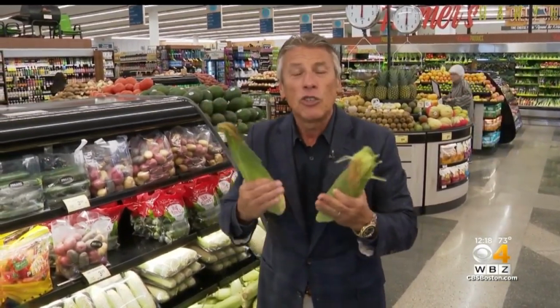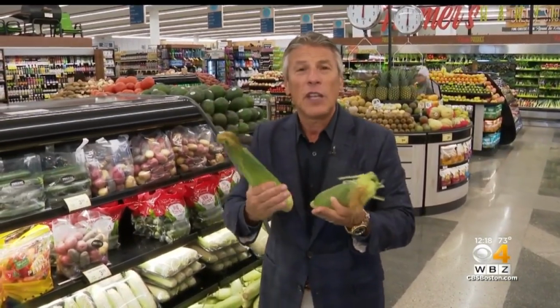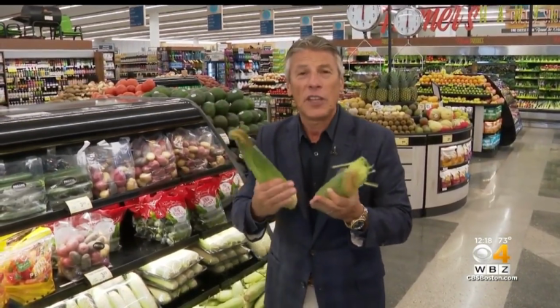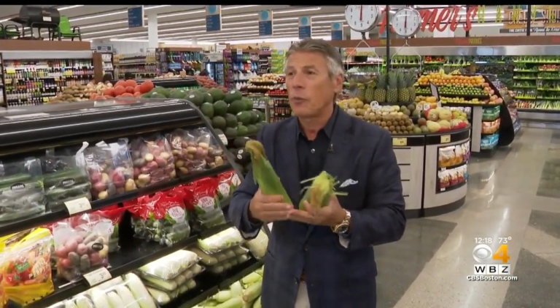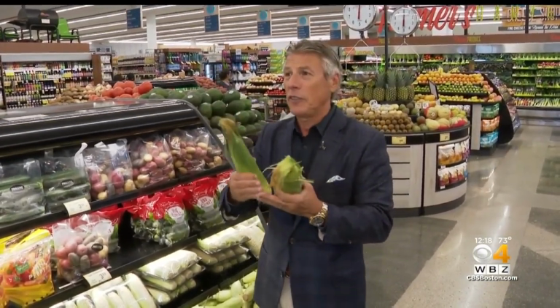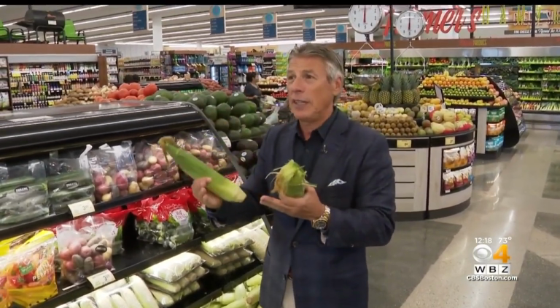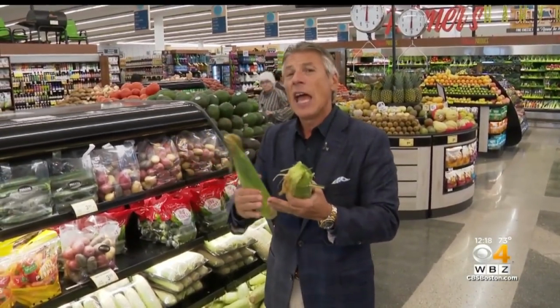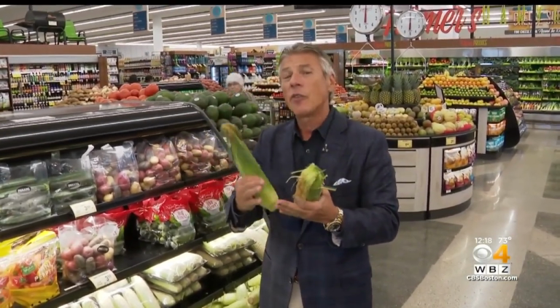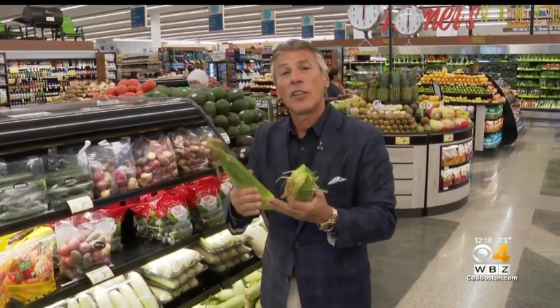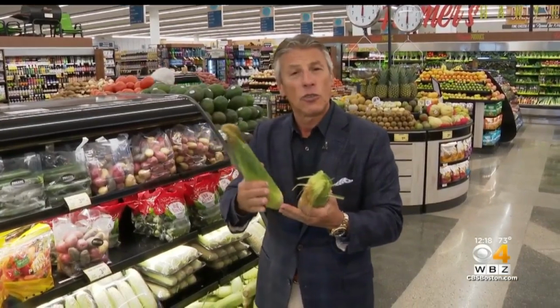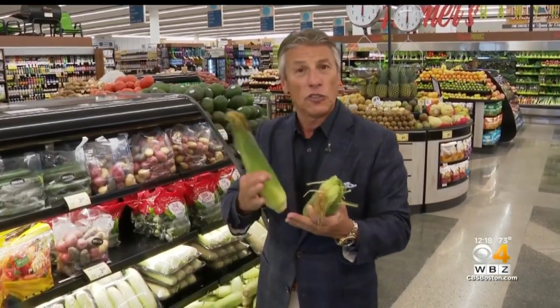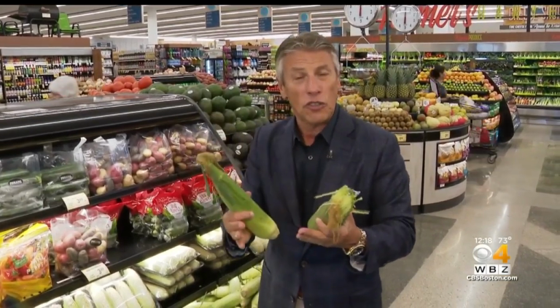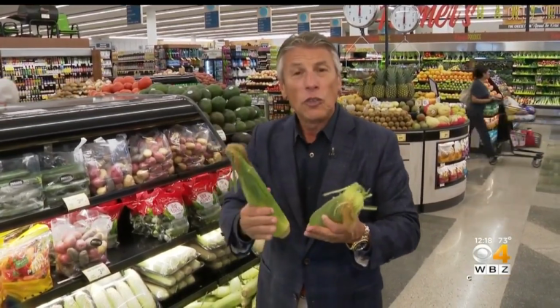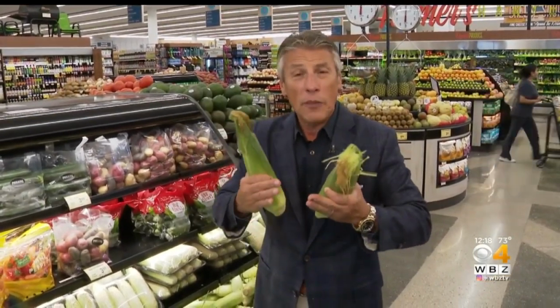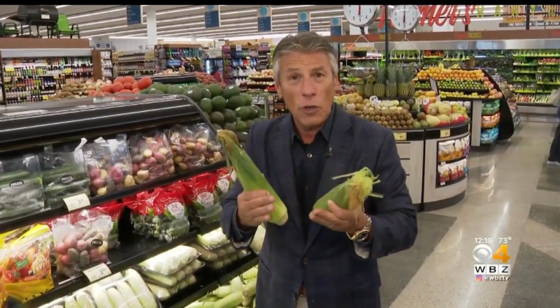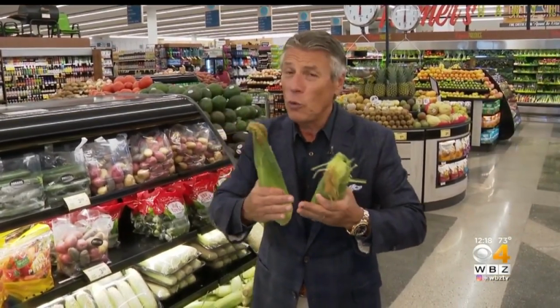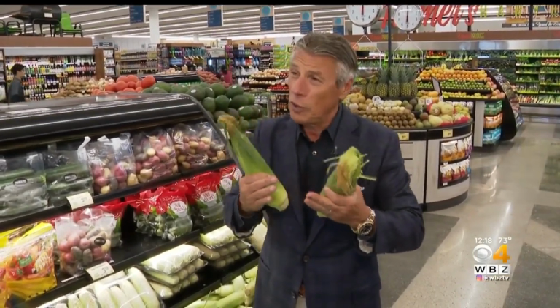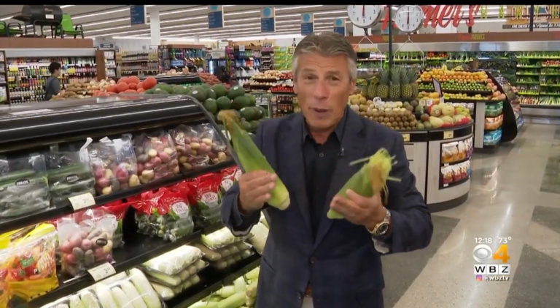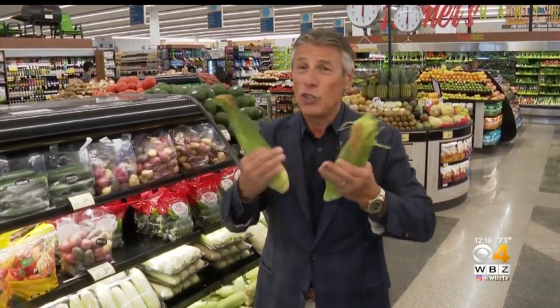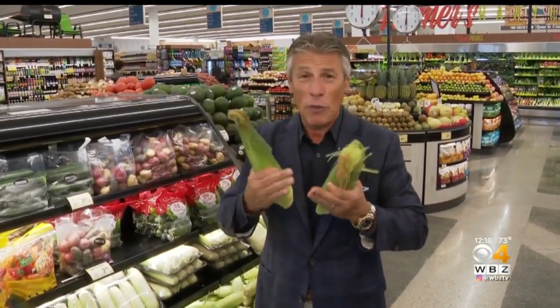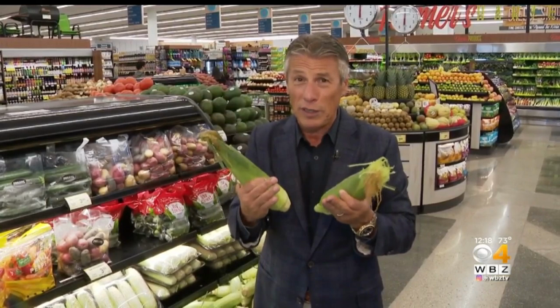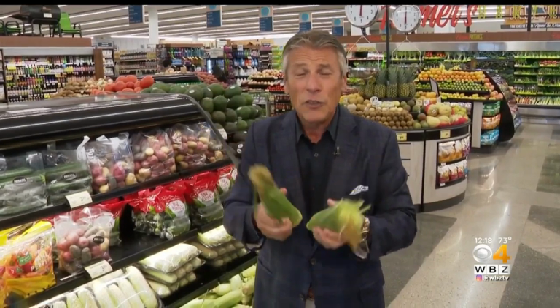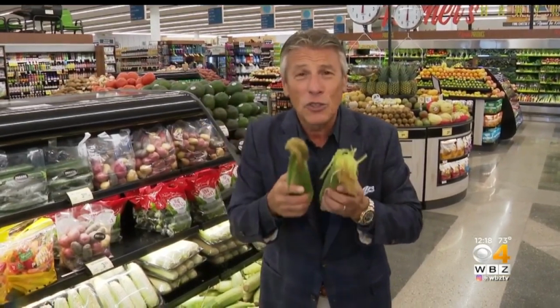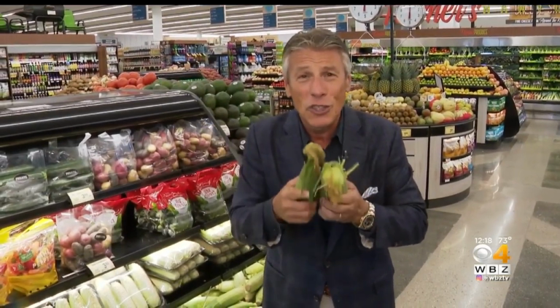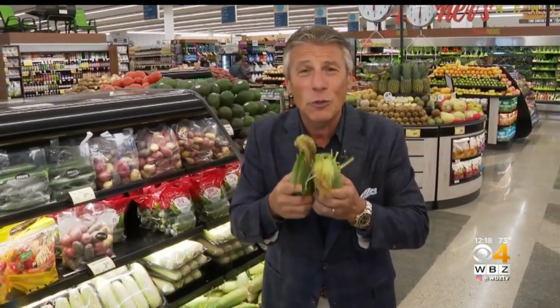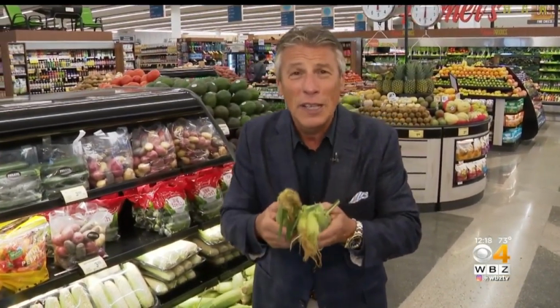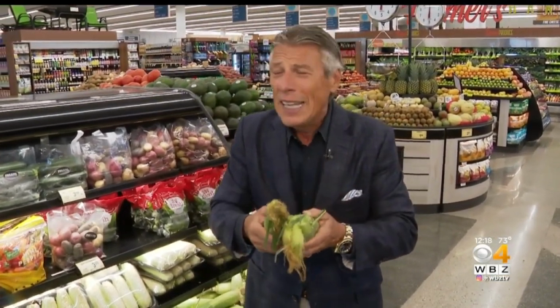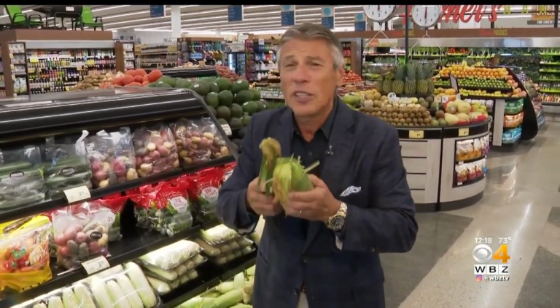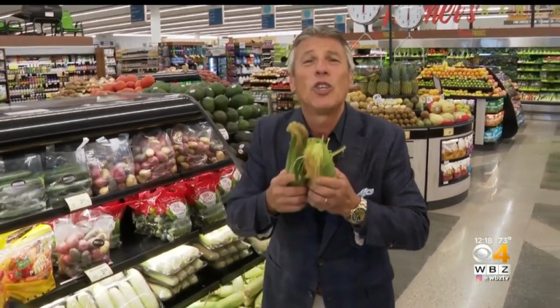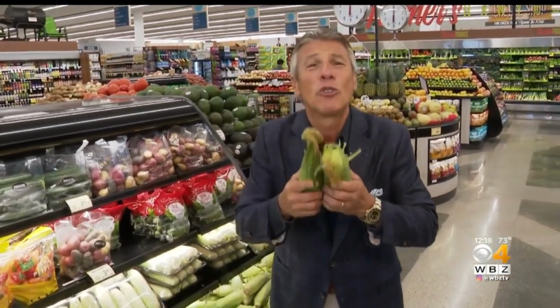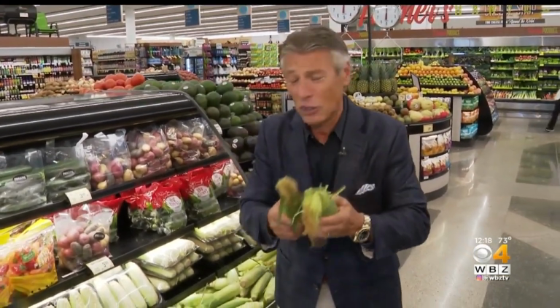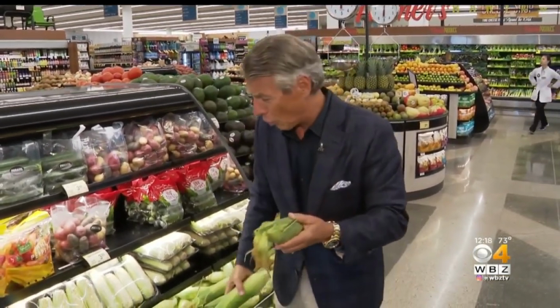The sugar stays intact for up to 7 to 10 days. After that, the sugar turns into starch. So if you buy the corn, what you want to do is simply bite and enjoy it rather quickly so that sugar is there. It's so sweet — it's almost like eating a cube of sugar. That's how good they are.